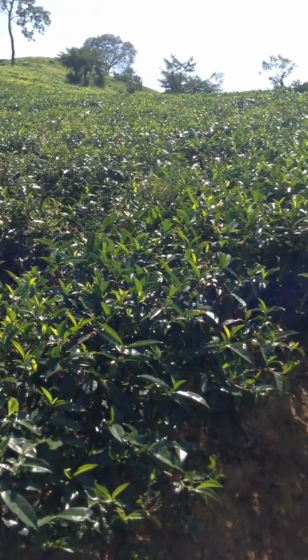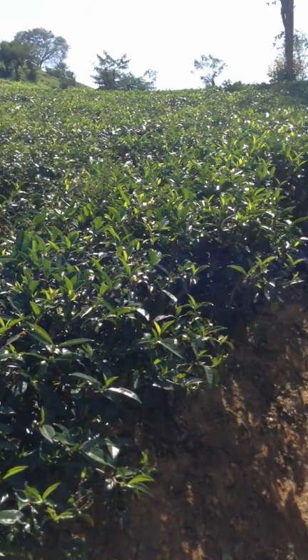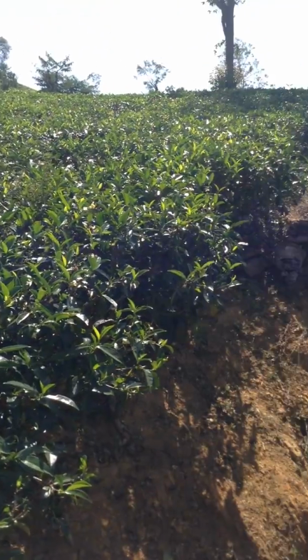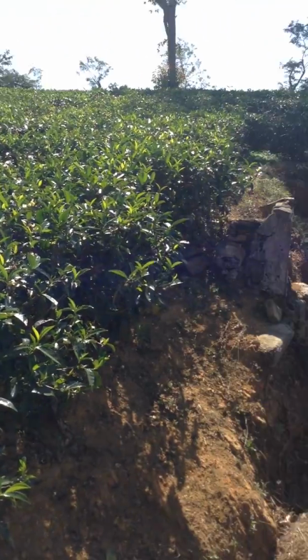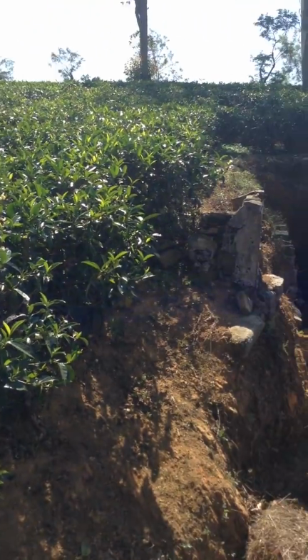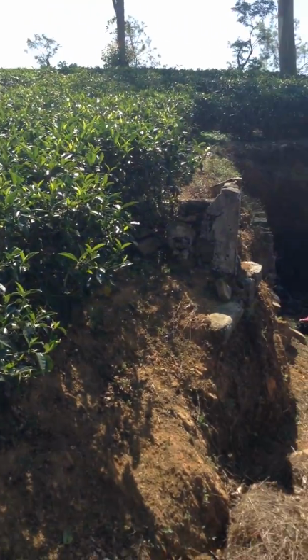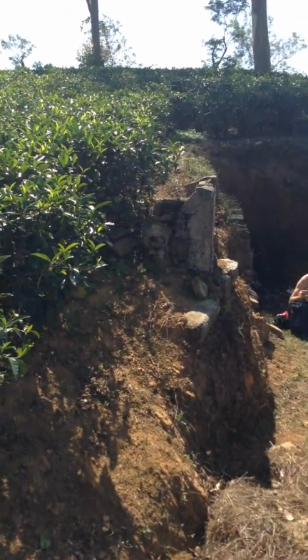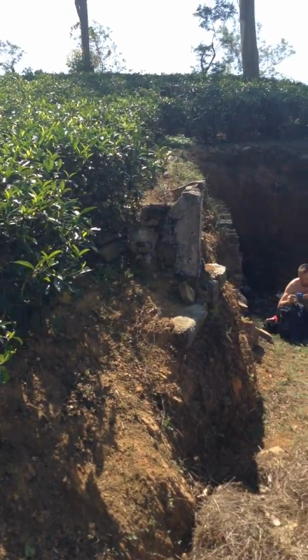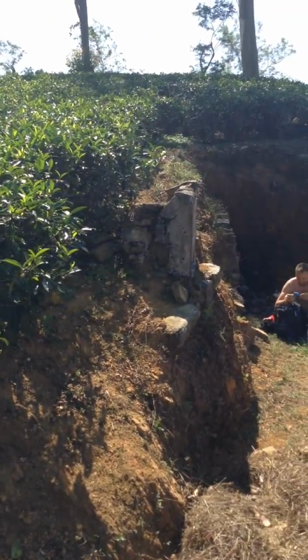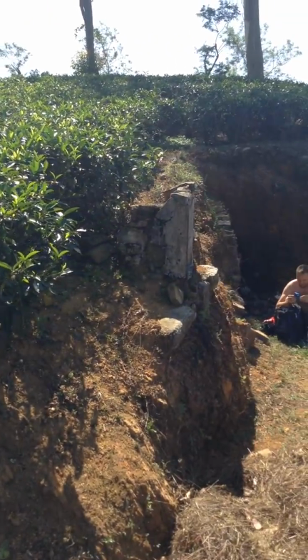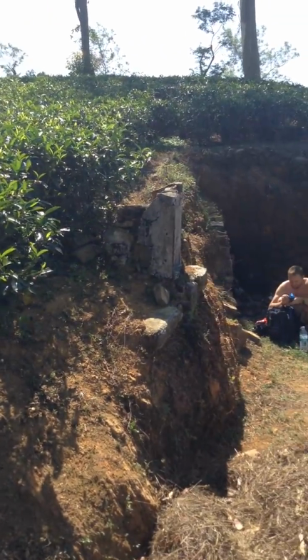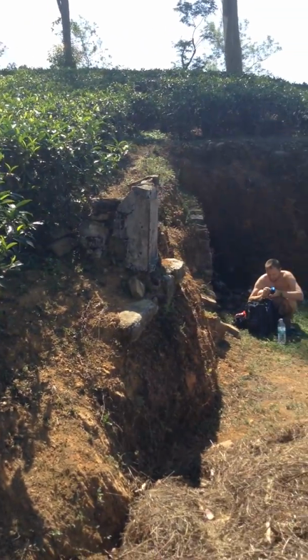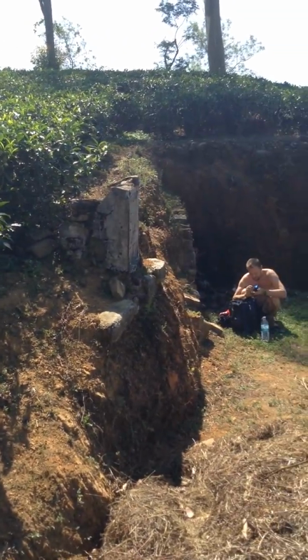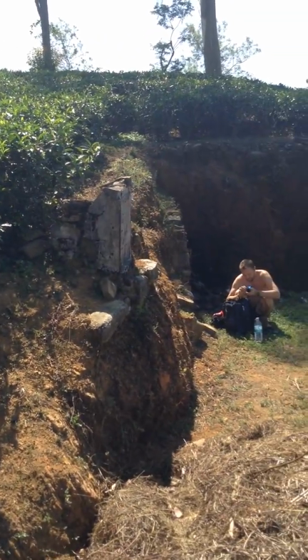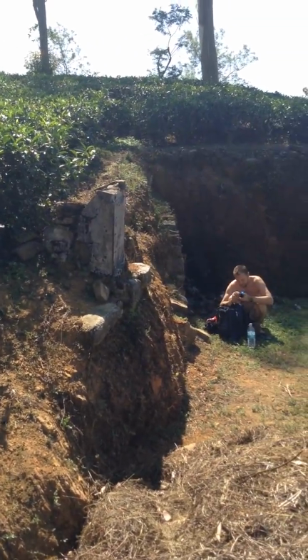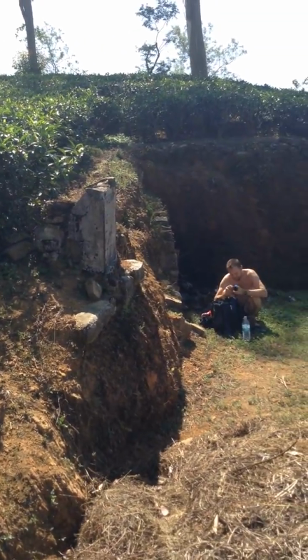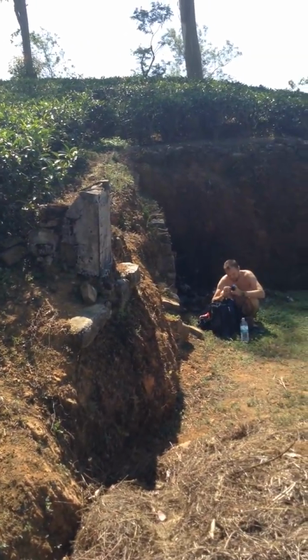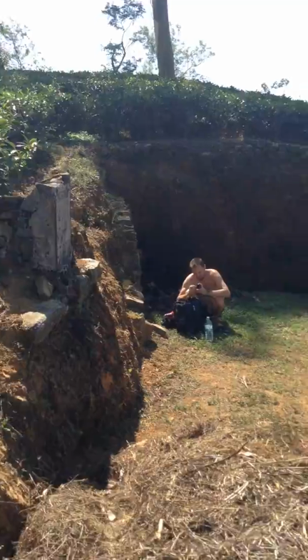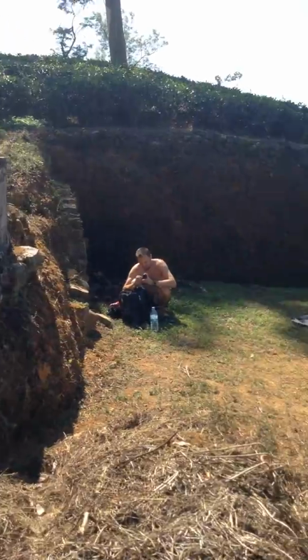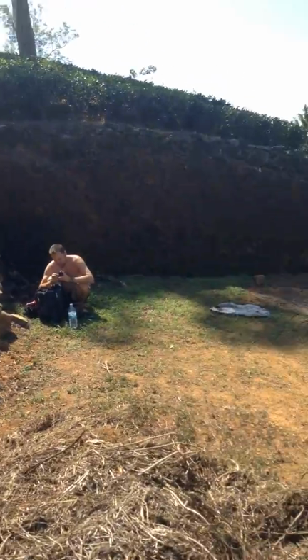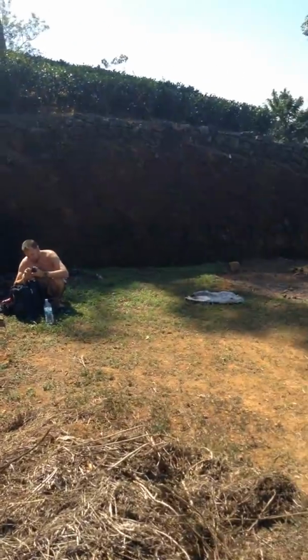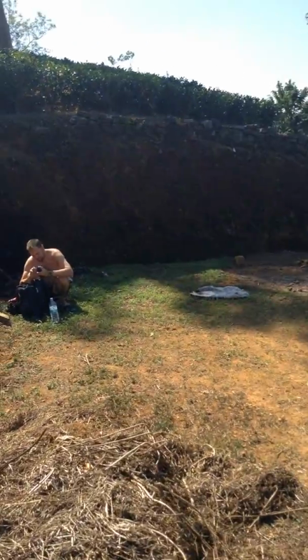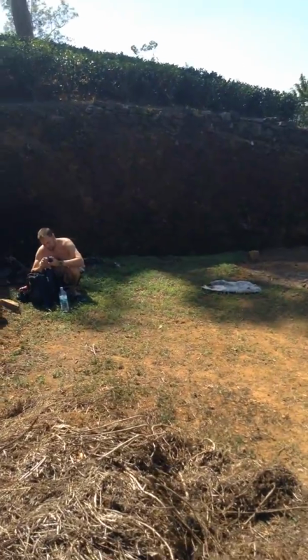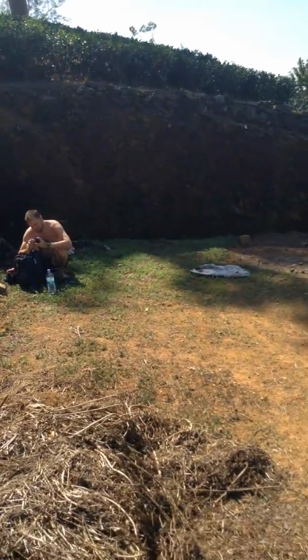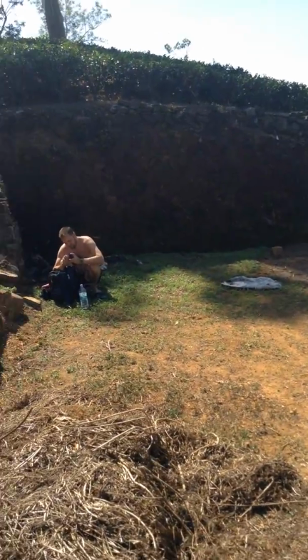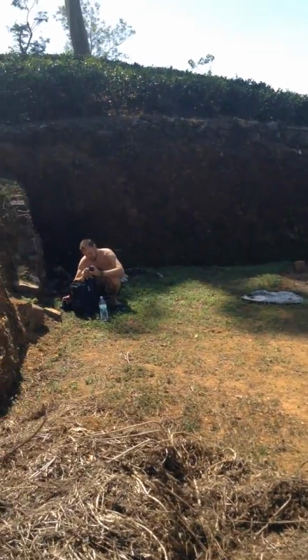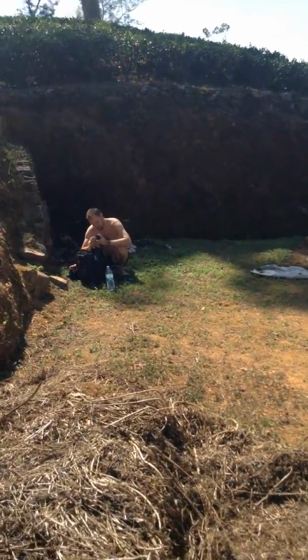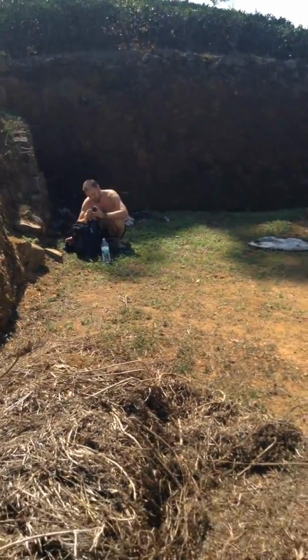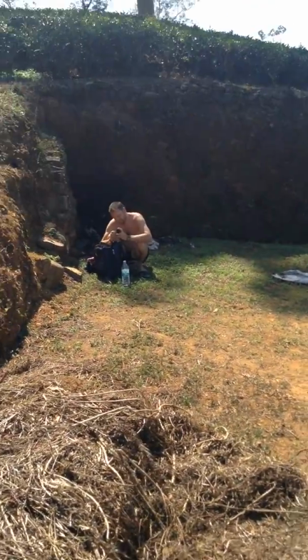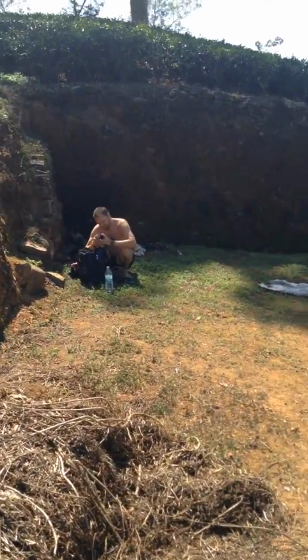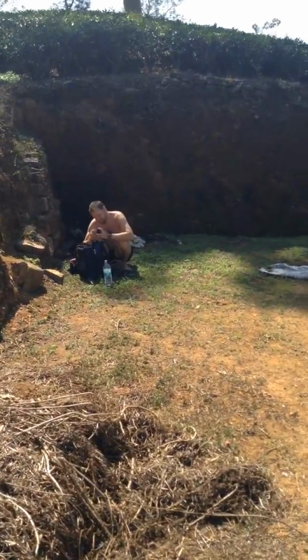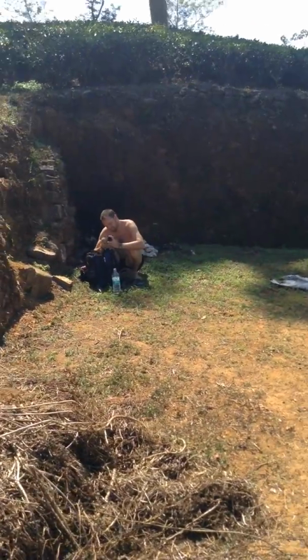And there is Peter doing a strip show especially for us.